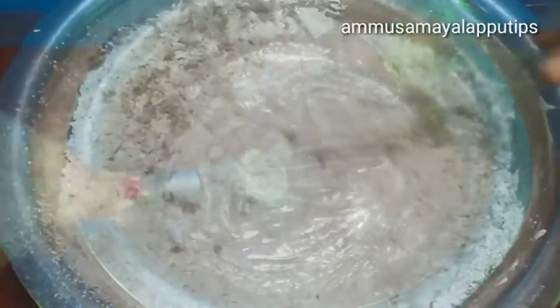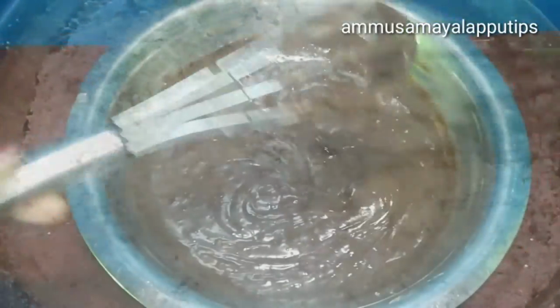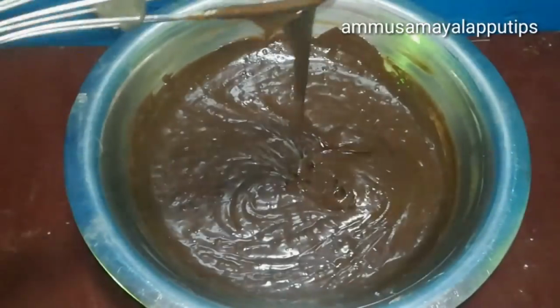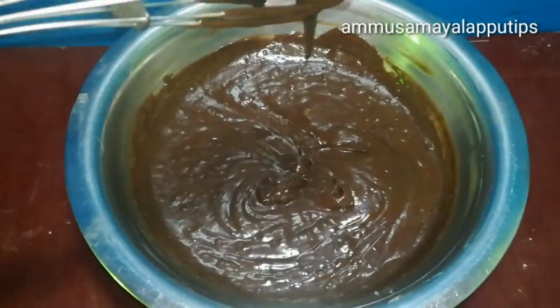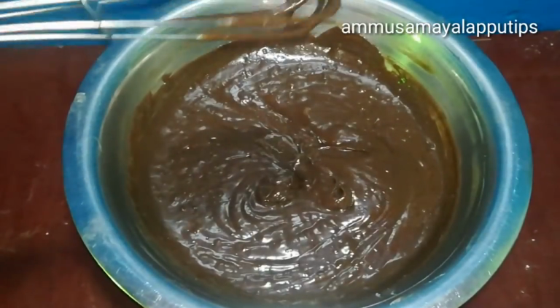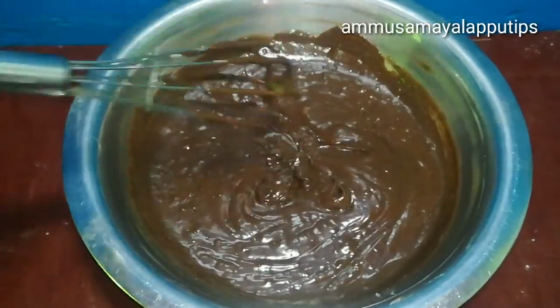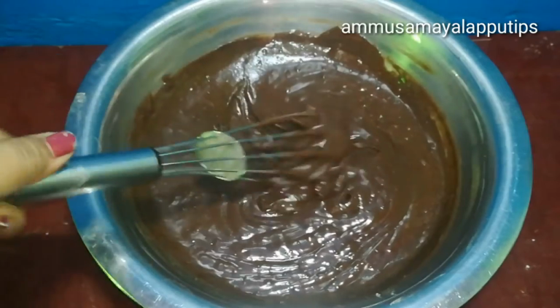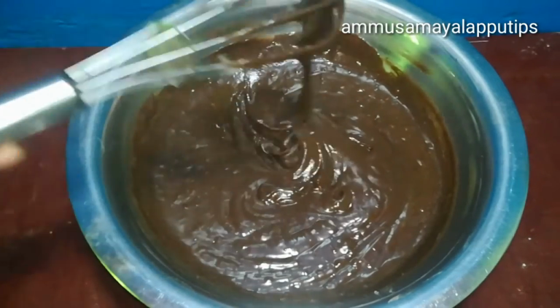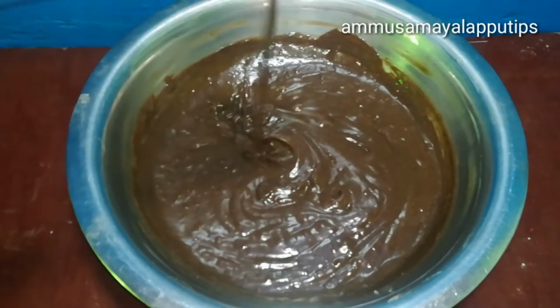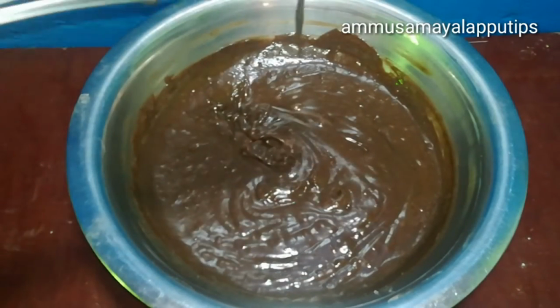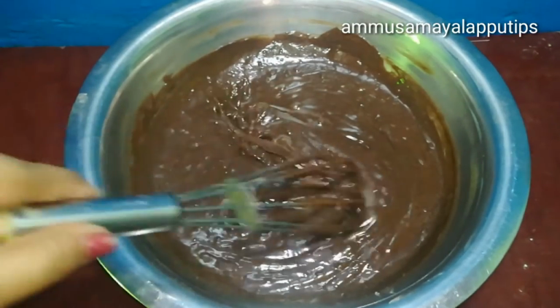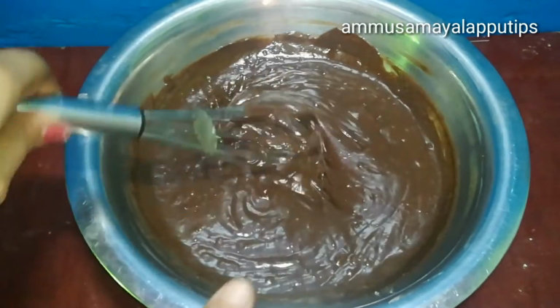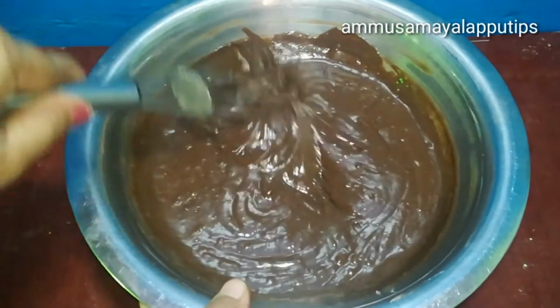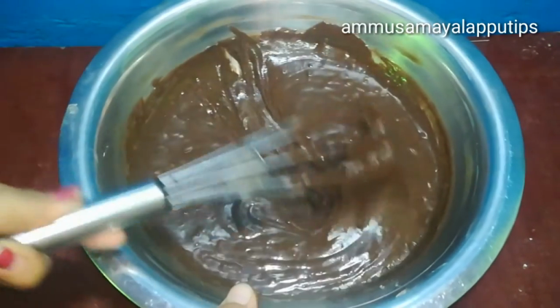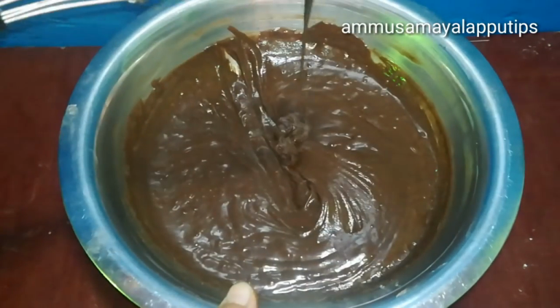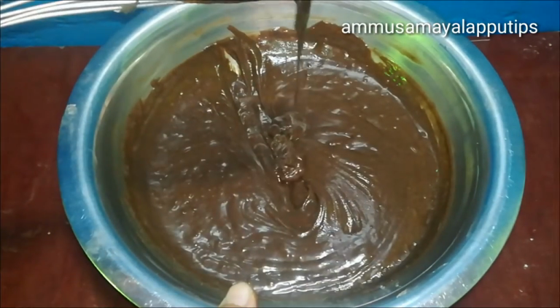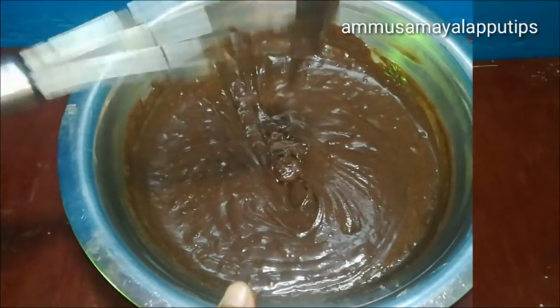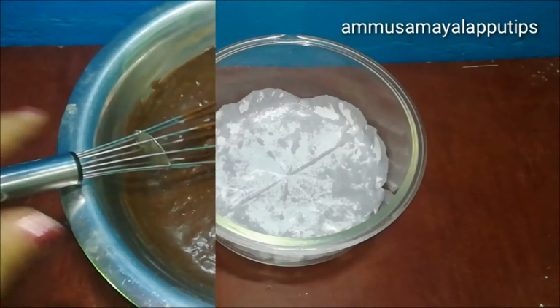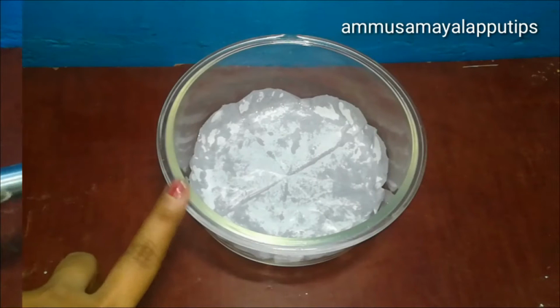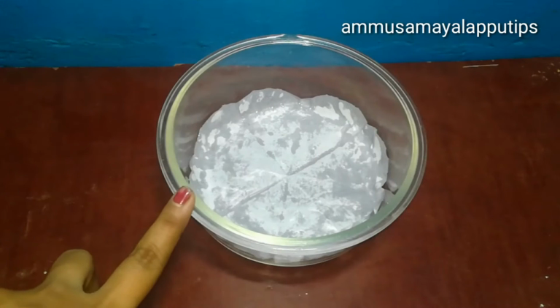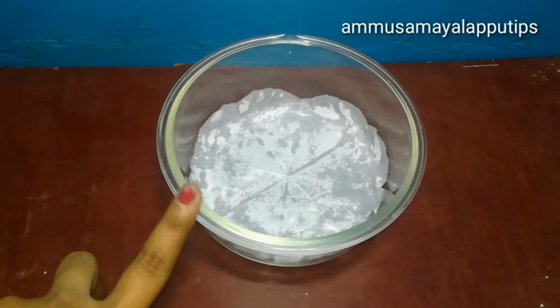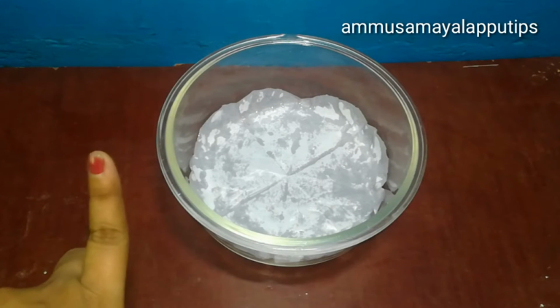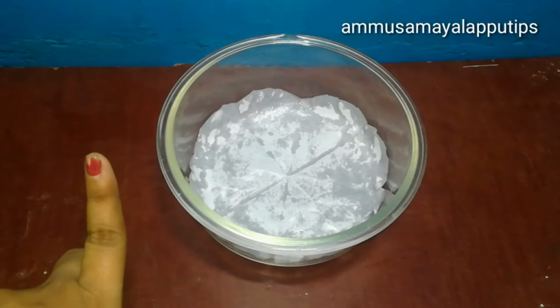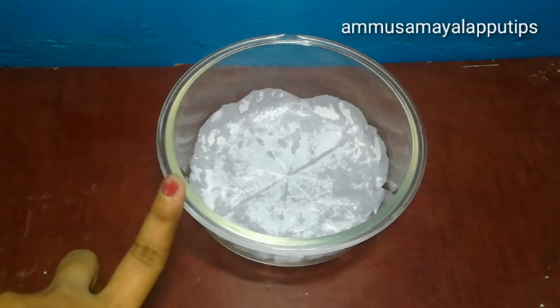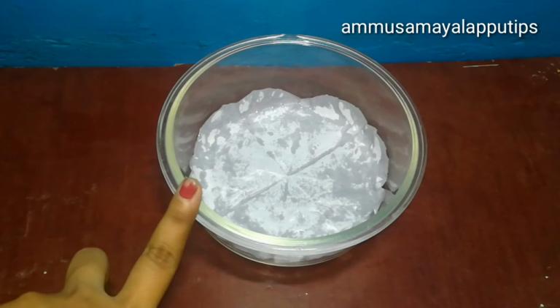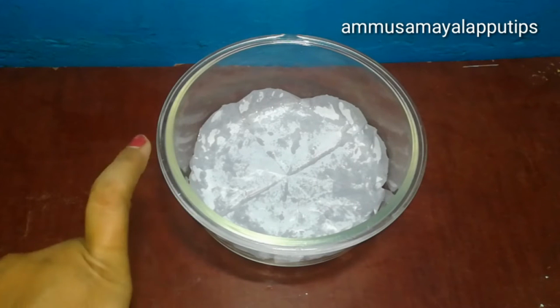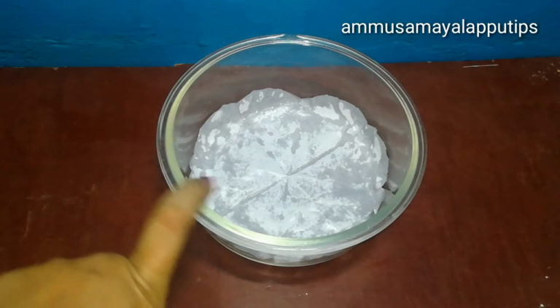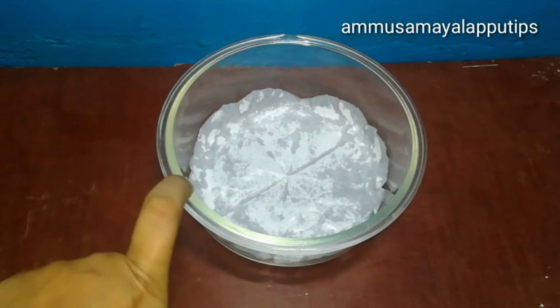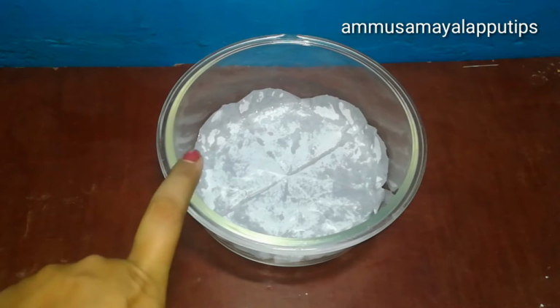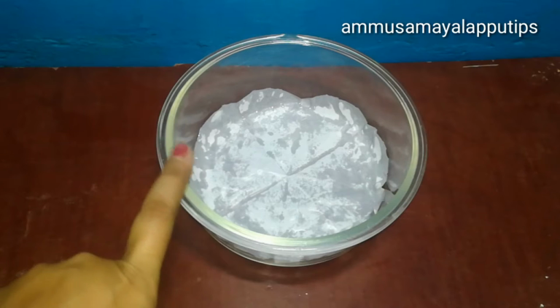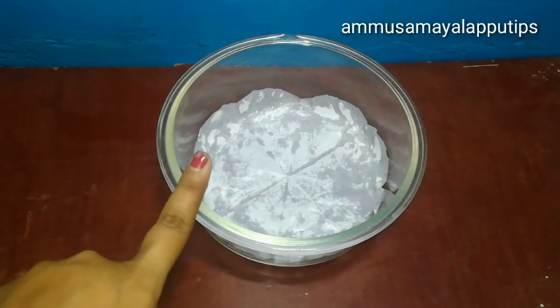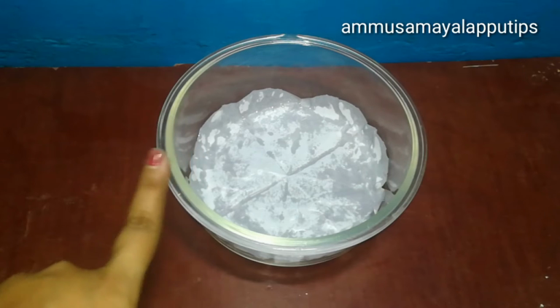Now we have the cake mix ready. It is very thick and very liquid, so the cake will be very soft and moist. Now let's pour the cake mix into a tin. If you bake it in a bowl, you will grease it with parchment paper.